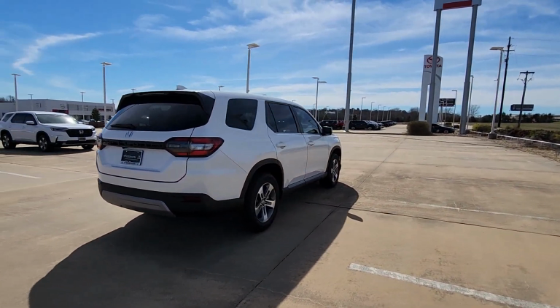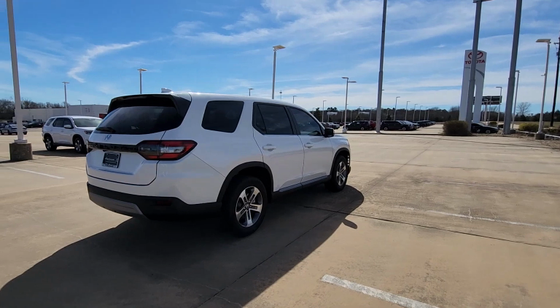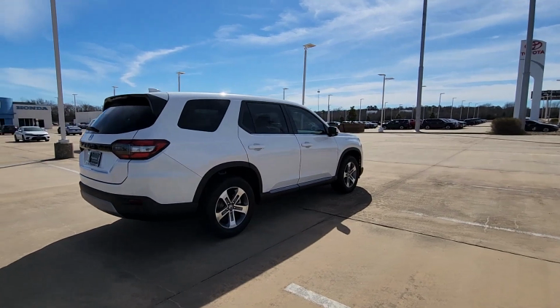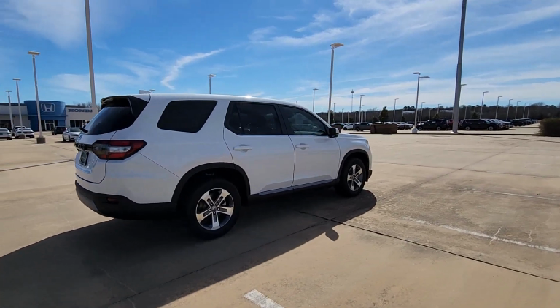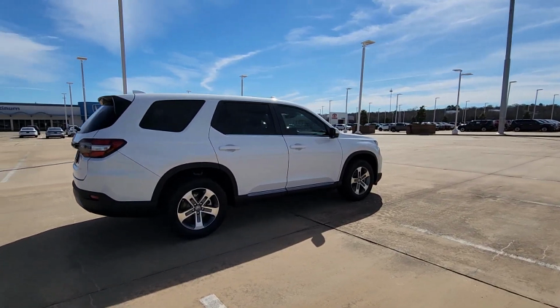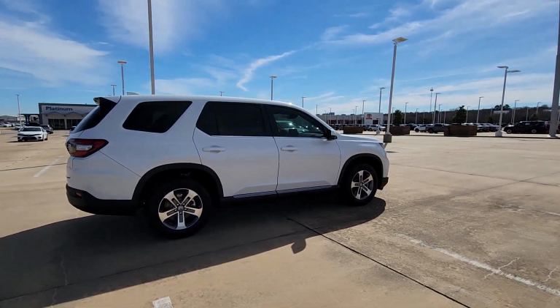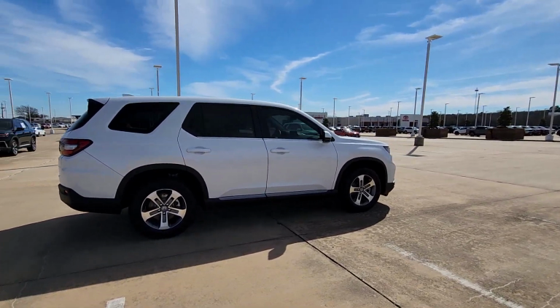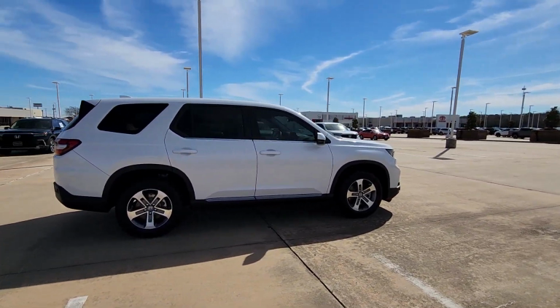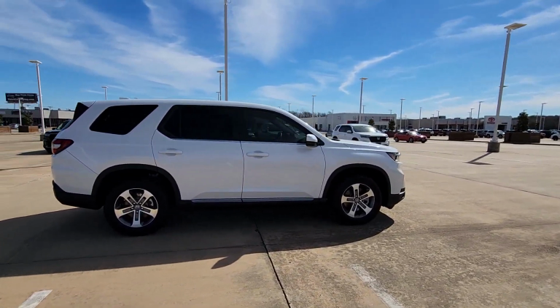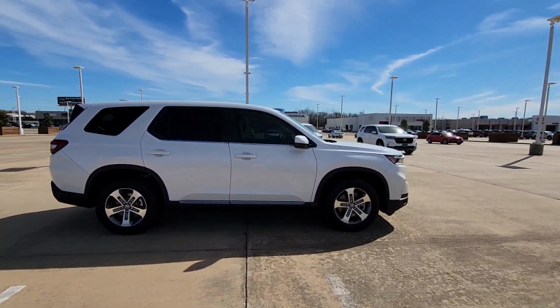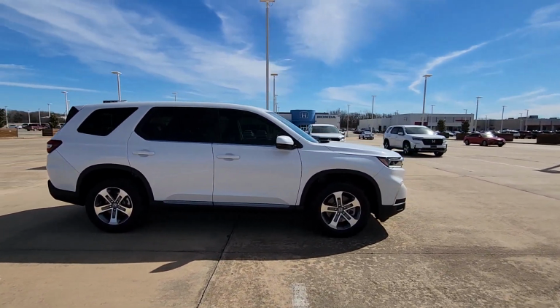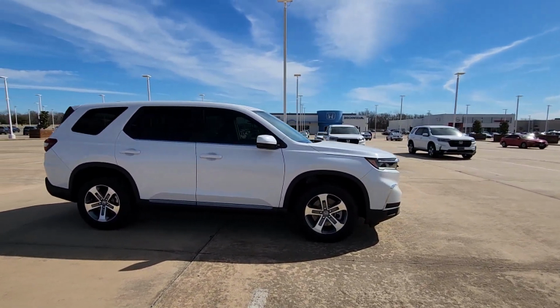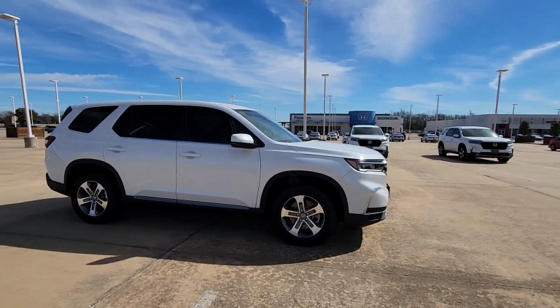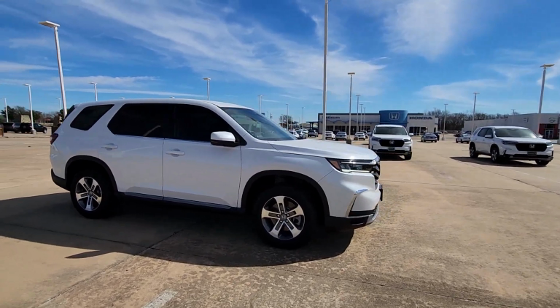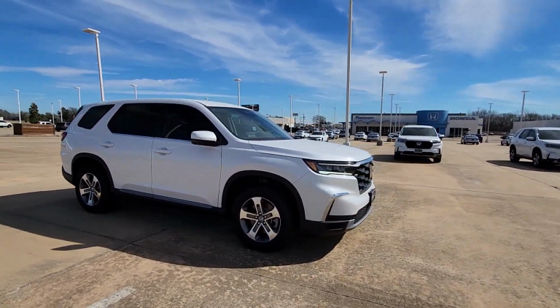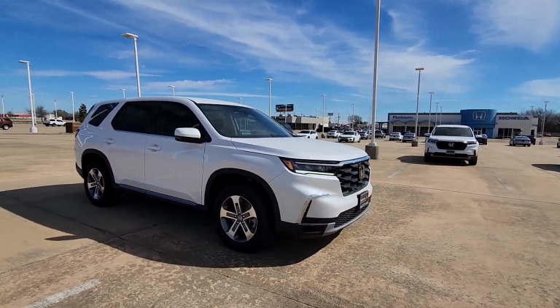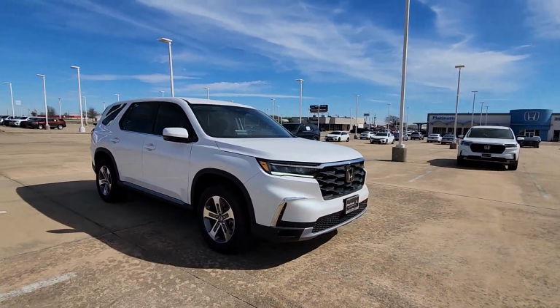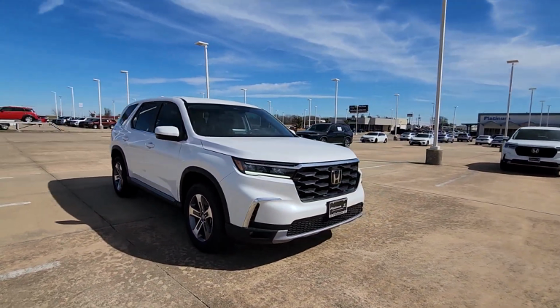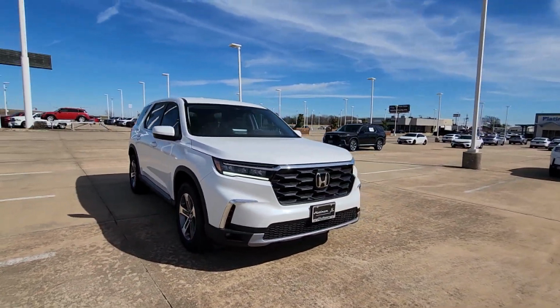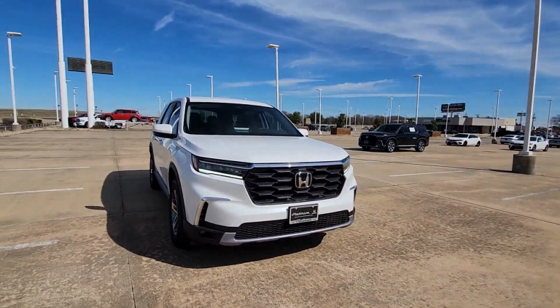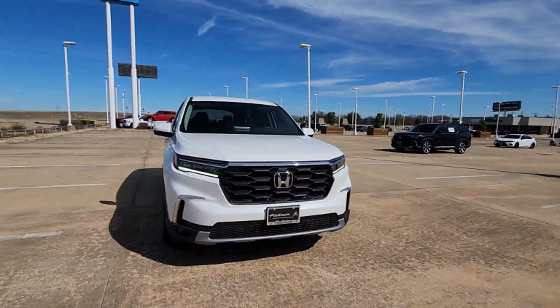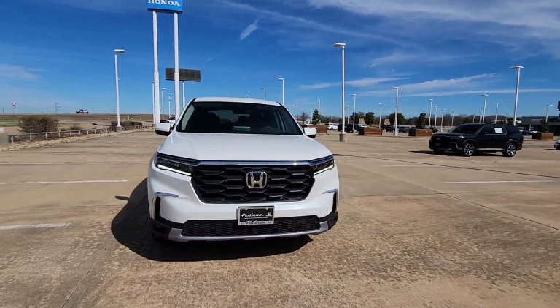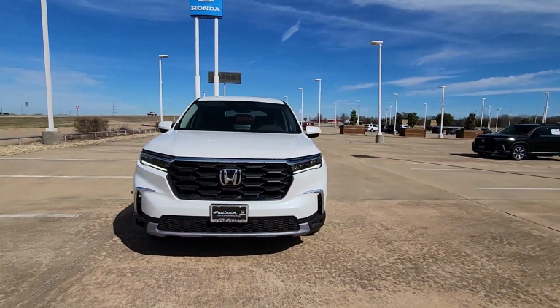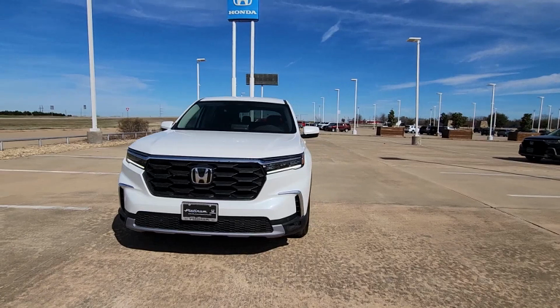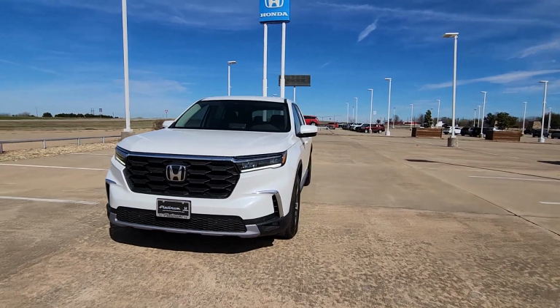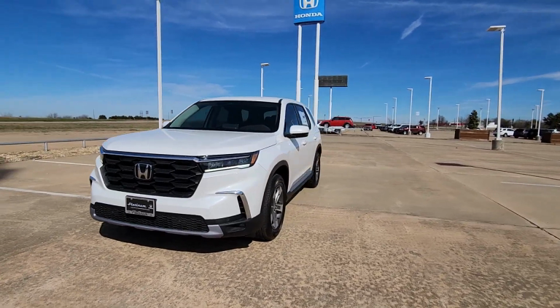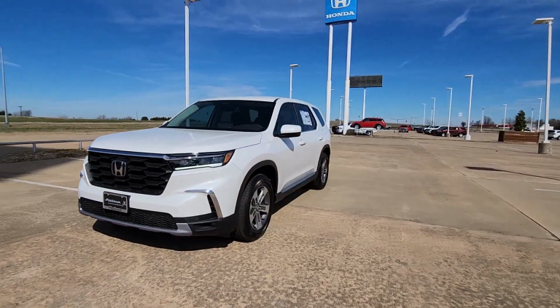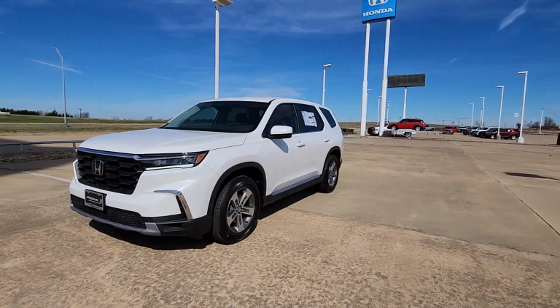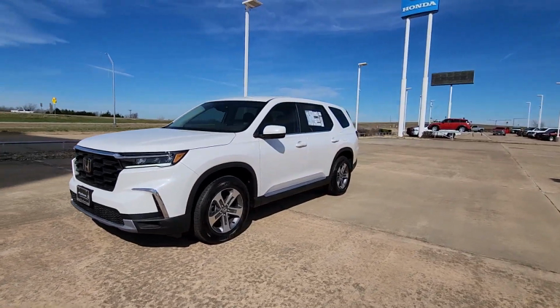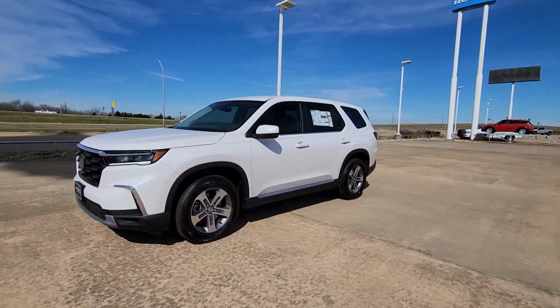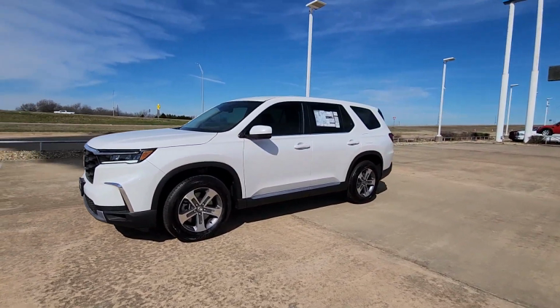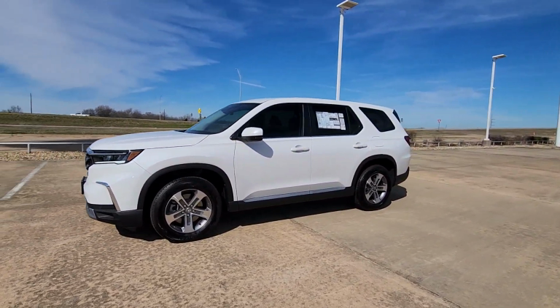It's the go-to SUV for family road trips, cargo hauling, towing, or scenic cruising. With seating for up to eight passengers, a comfortable and spacious cabin, and the latest connectivity technology, it has everything you need to power your adventures.